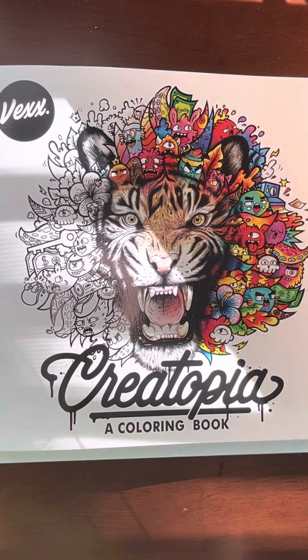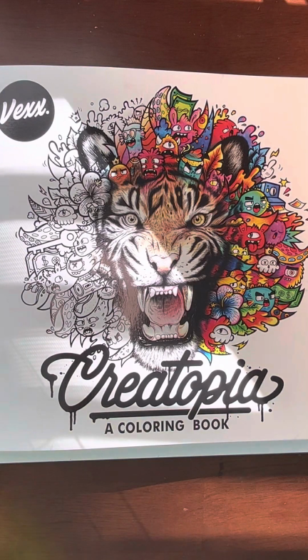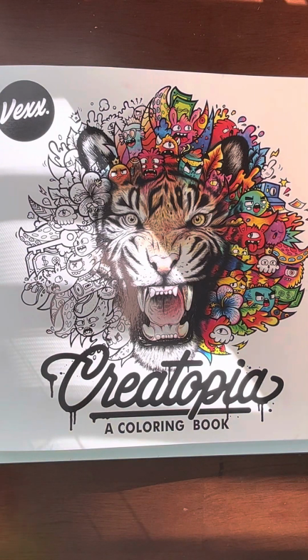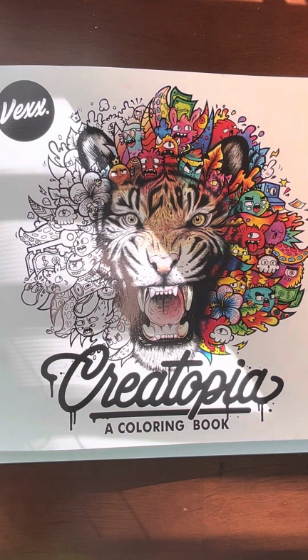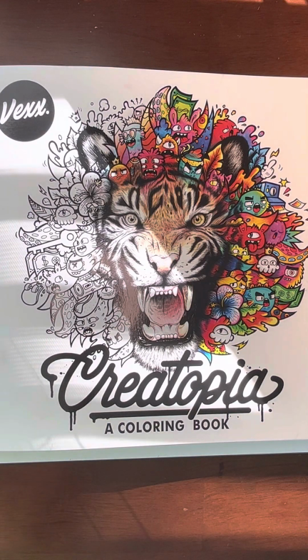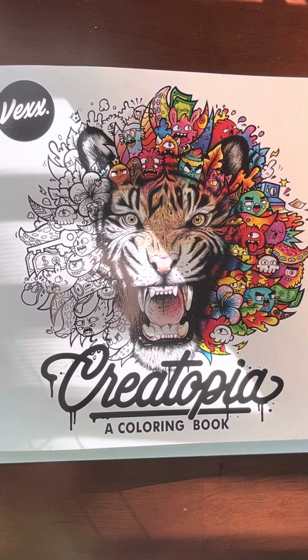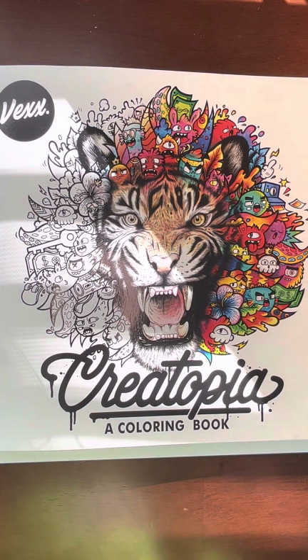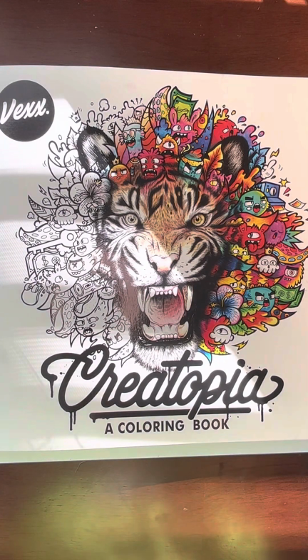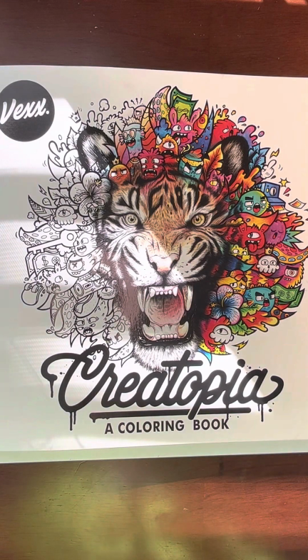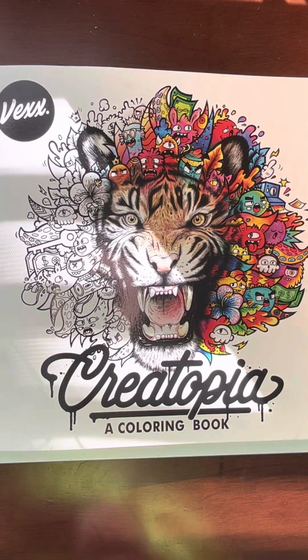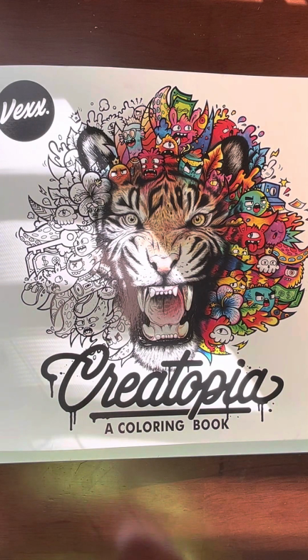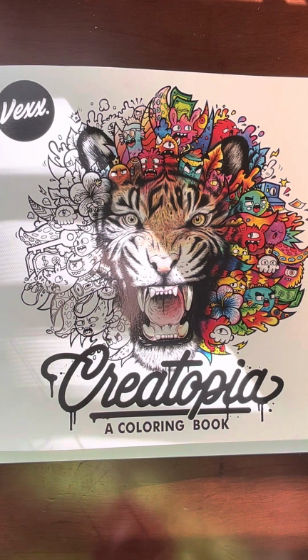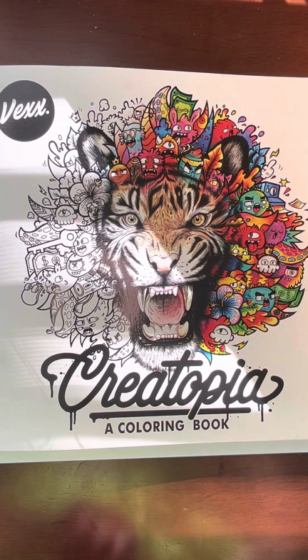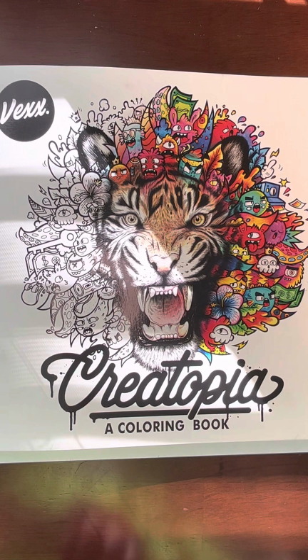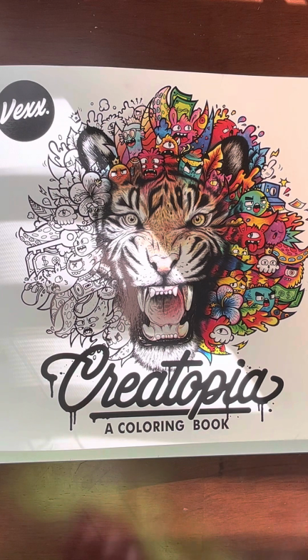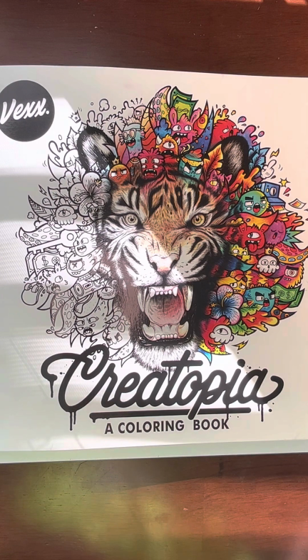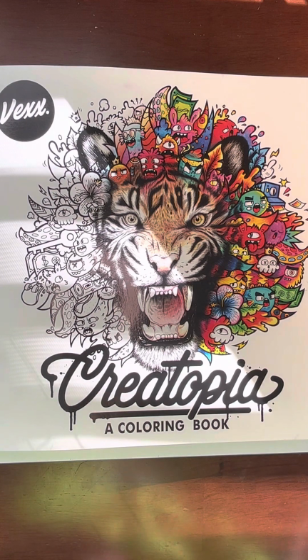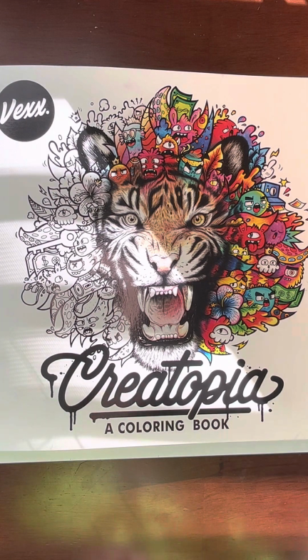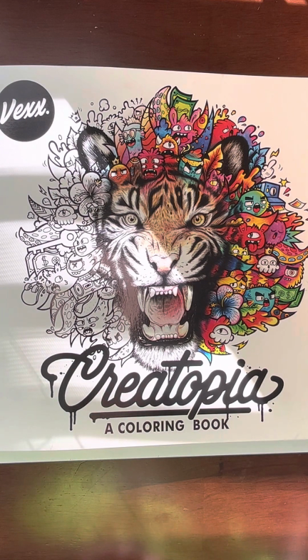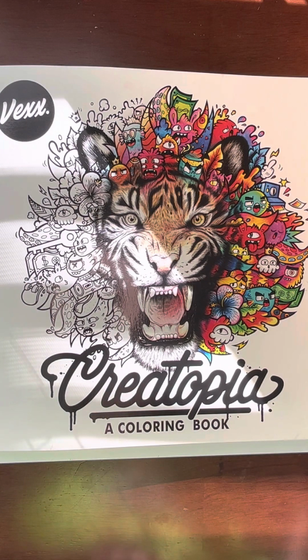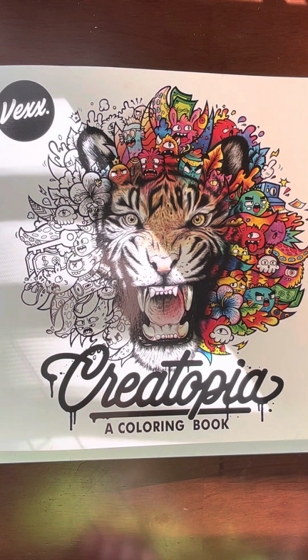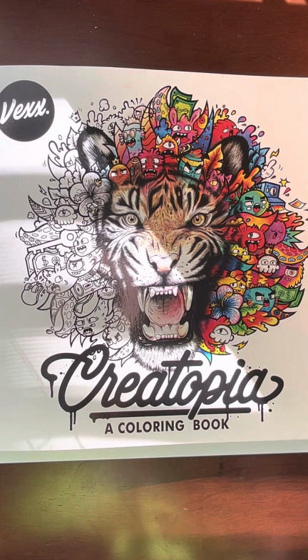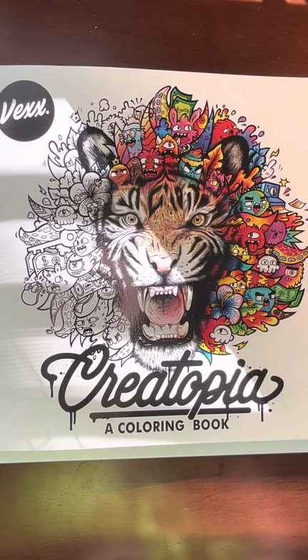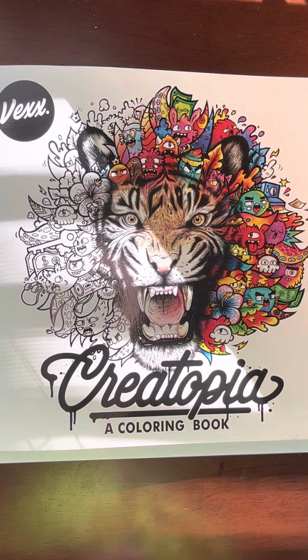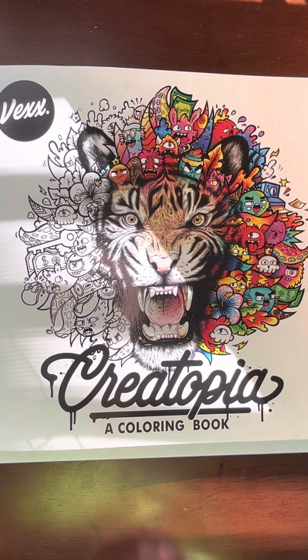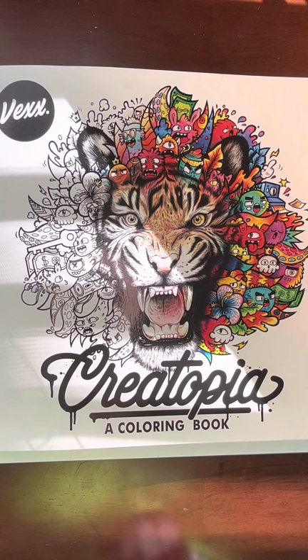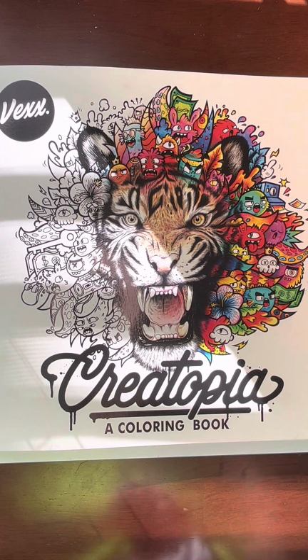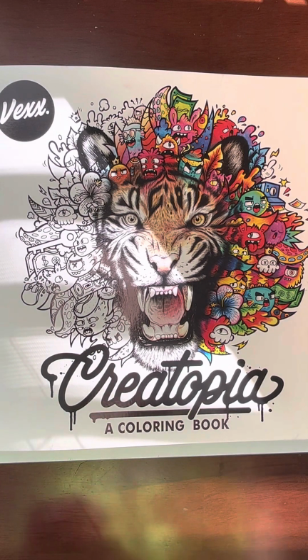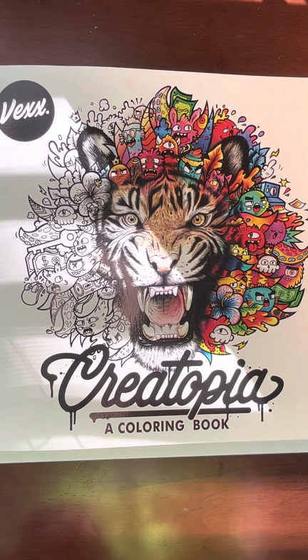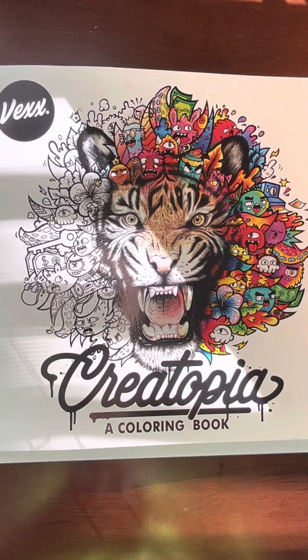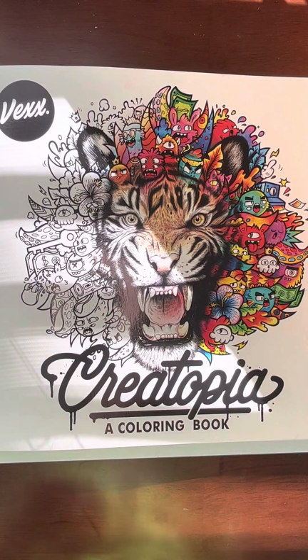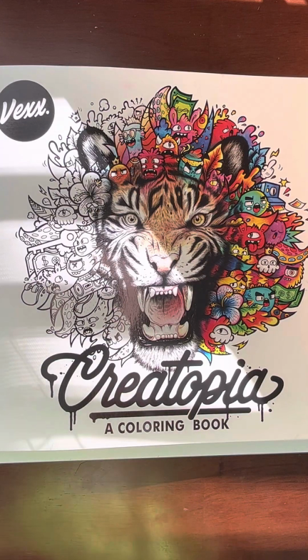What's up guys! In today's video I have a new idea — we are going to be coloring in Vex's coloring book. I am so excited for this, I love doodling, let's go!